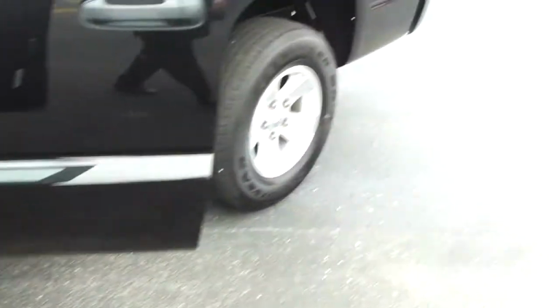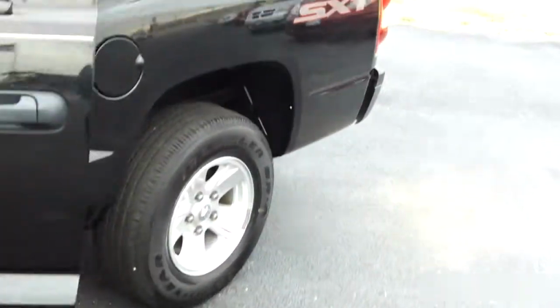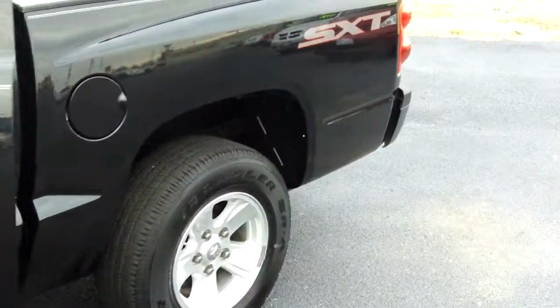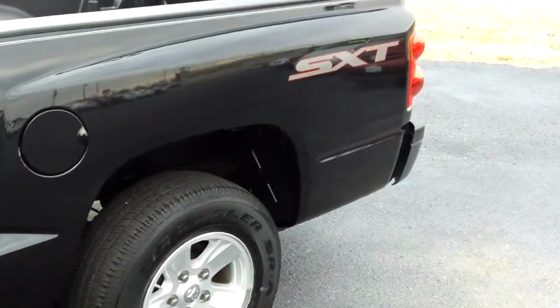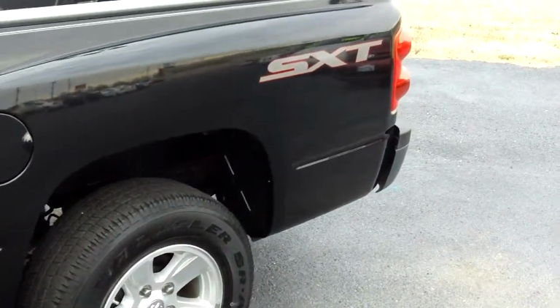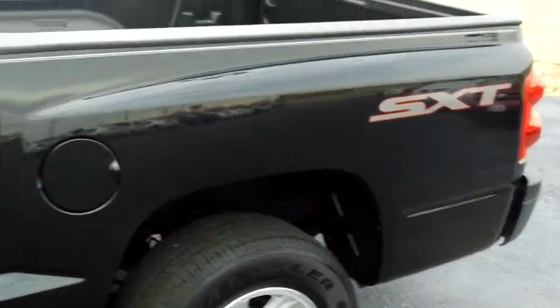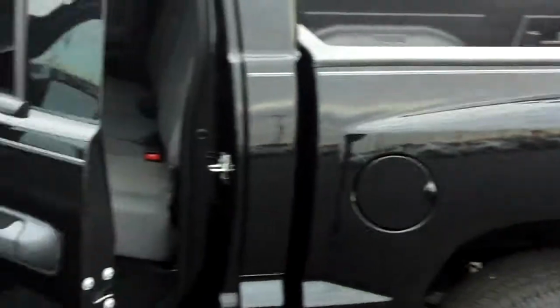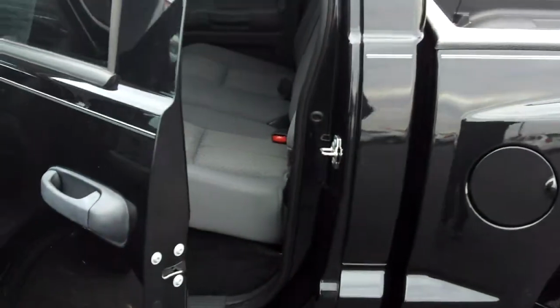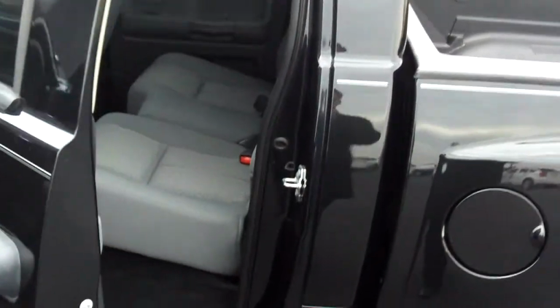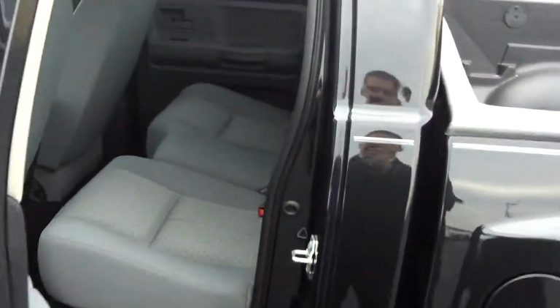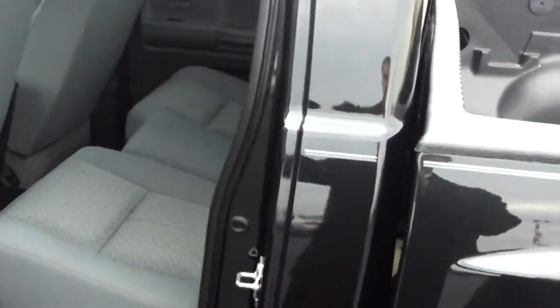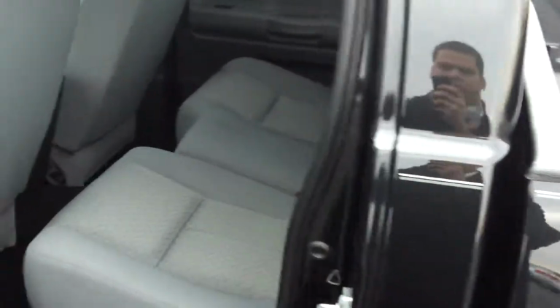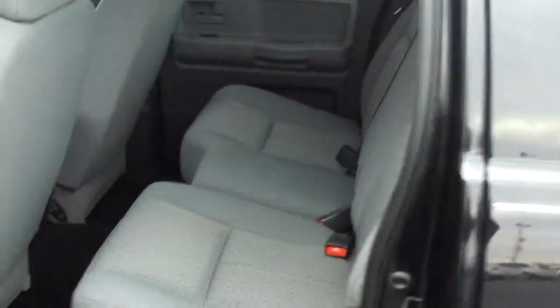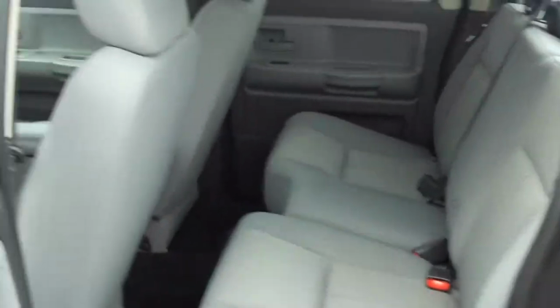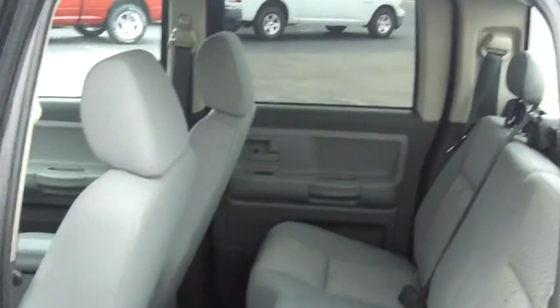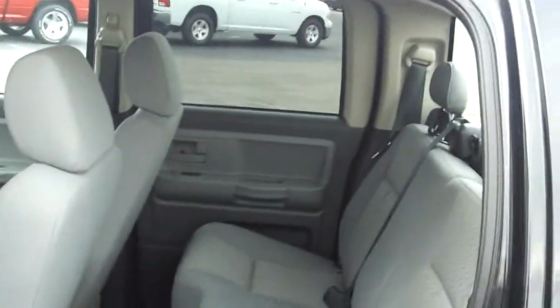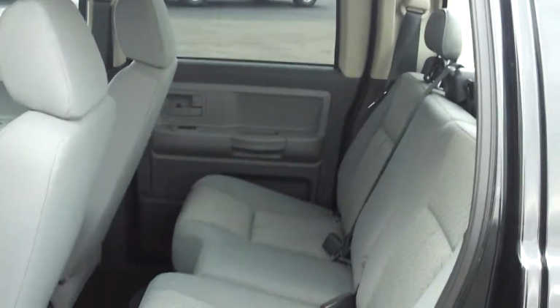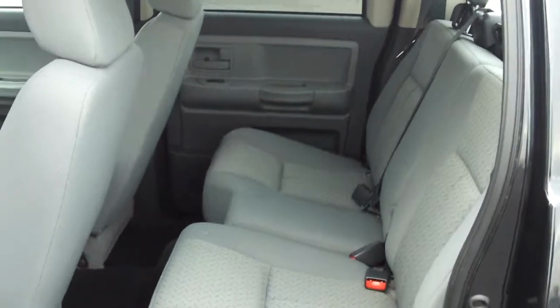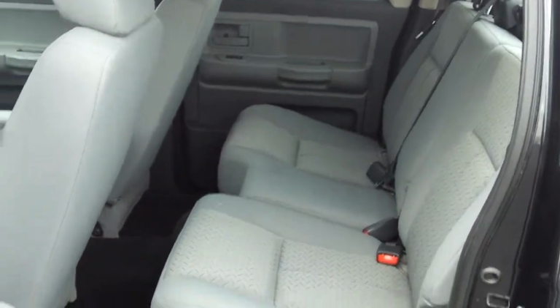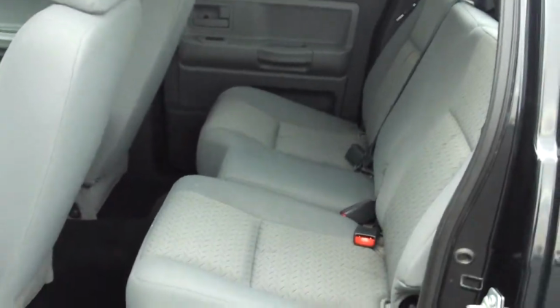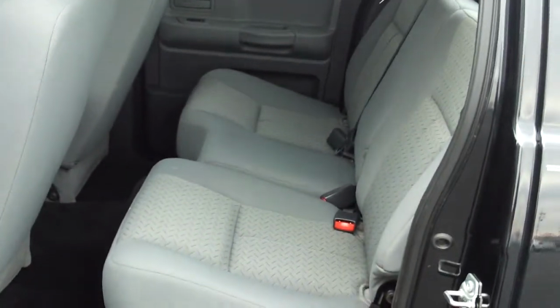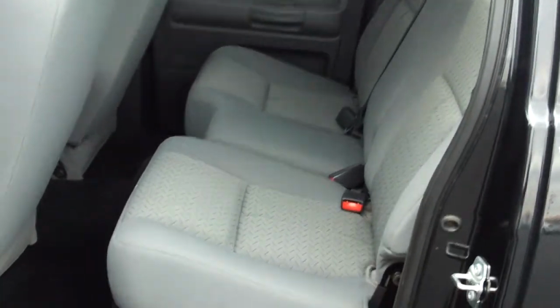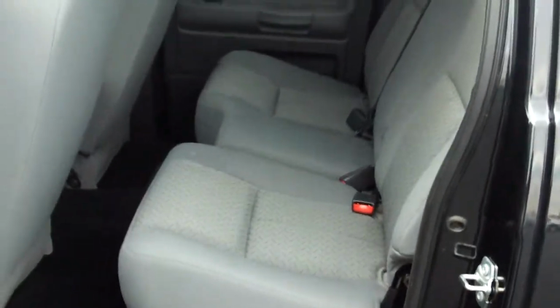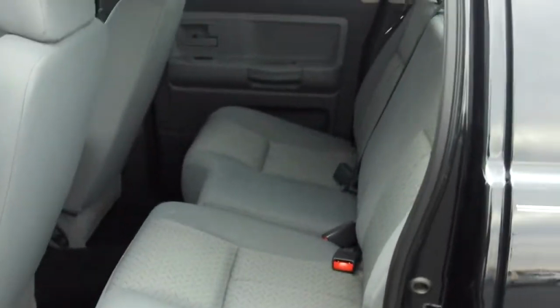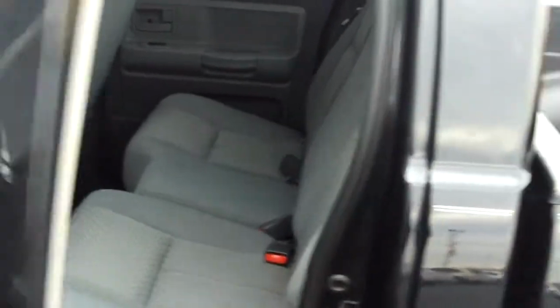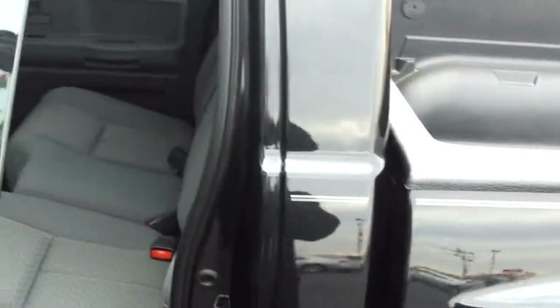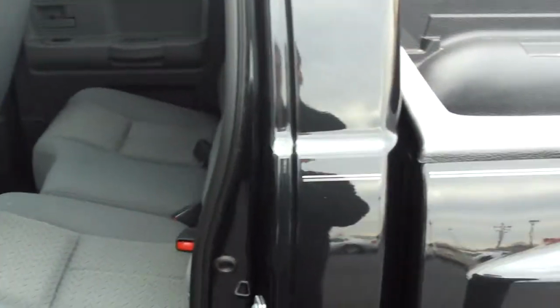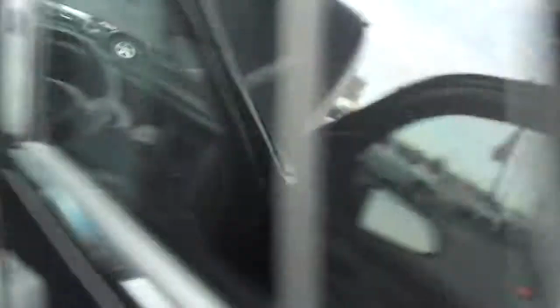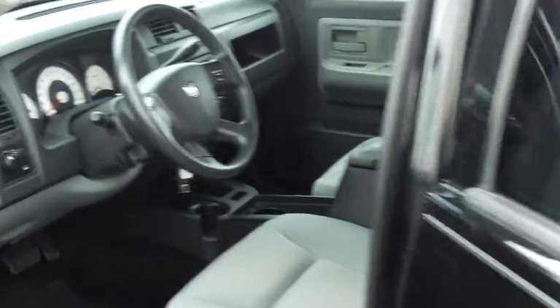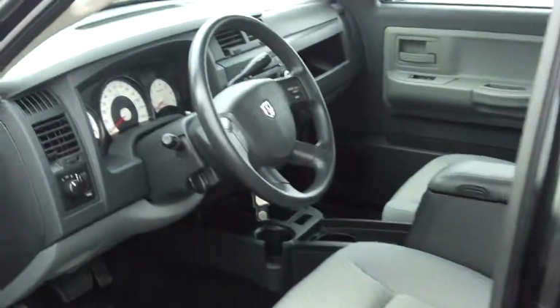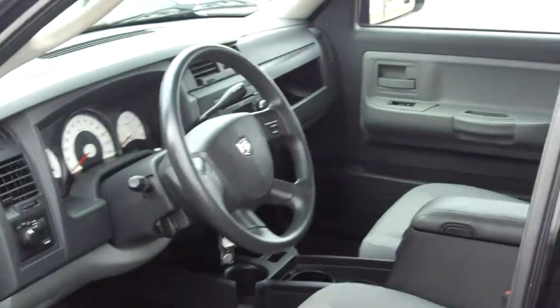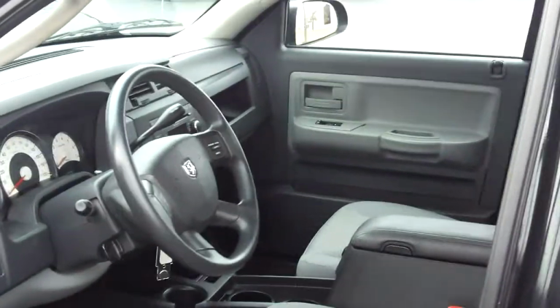This truck offers a lot of interior space, especially in the back seat. This is for the person who's looking for big truck cabin space but doesn't necessarily want a big truck that's maybe a little harder to maneuver around.